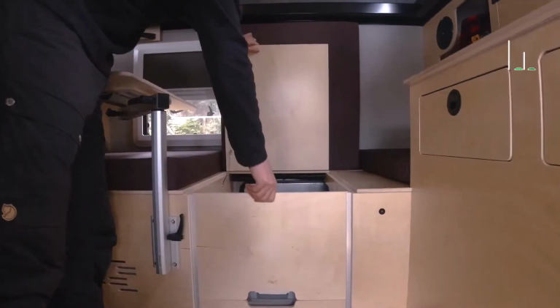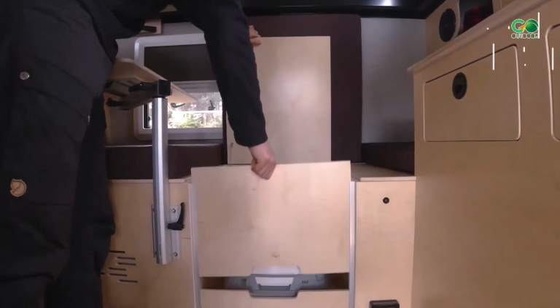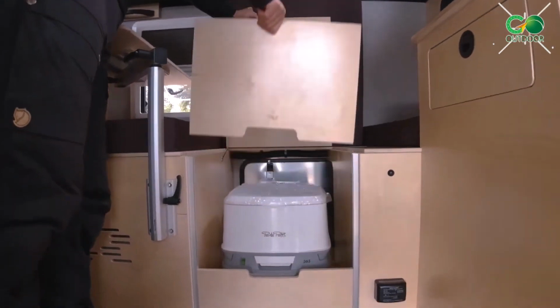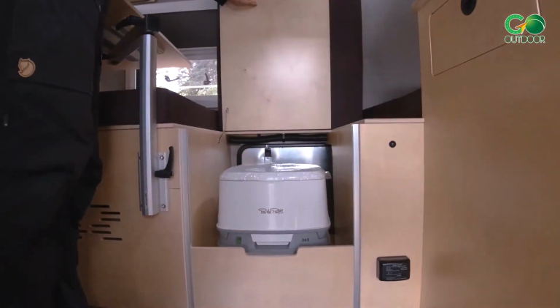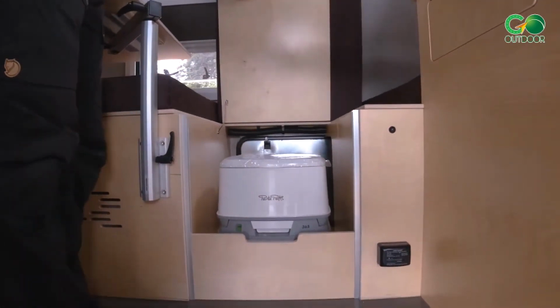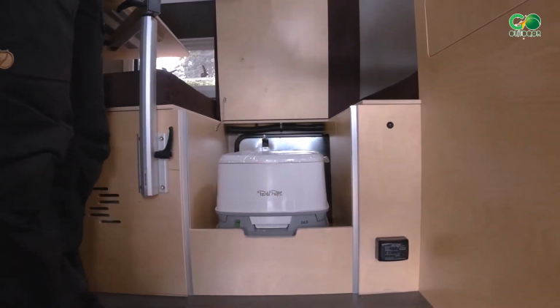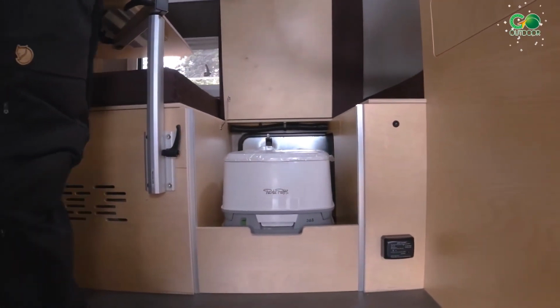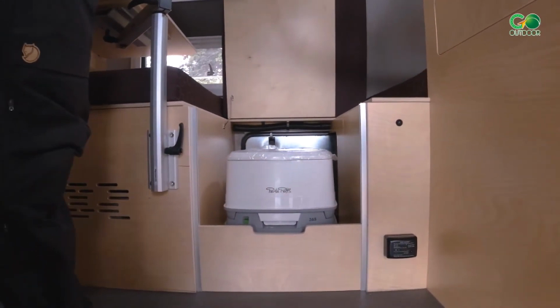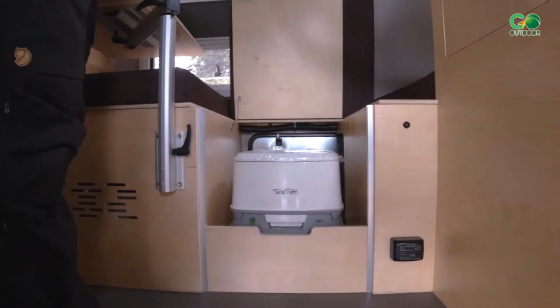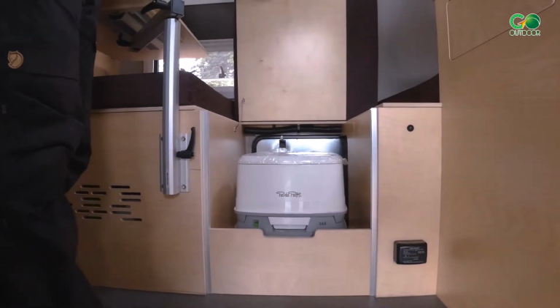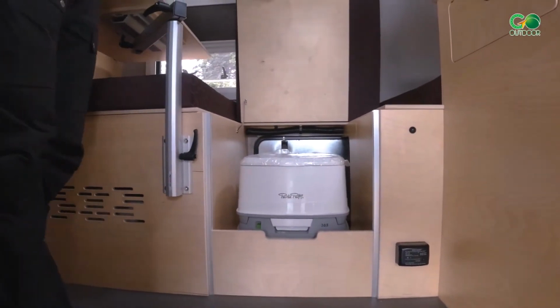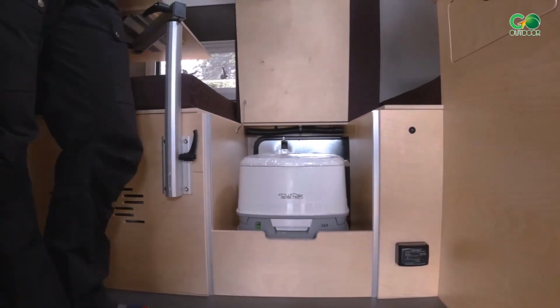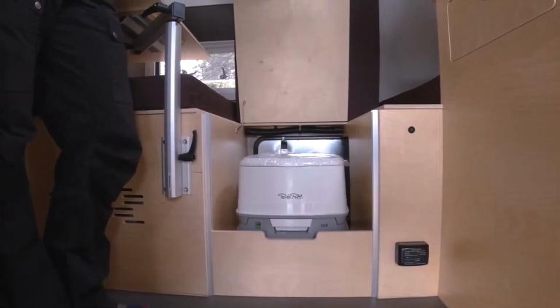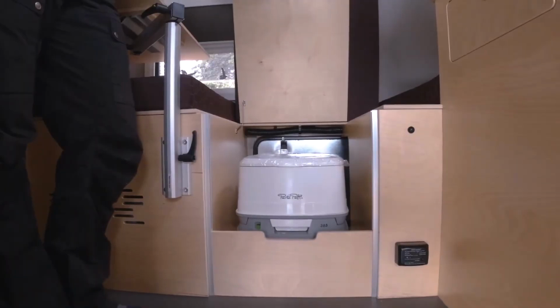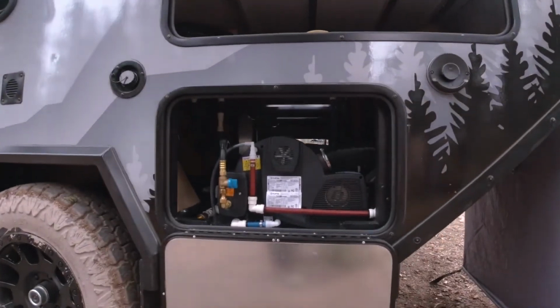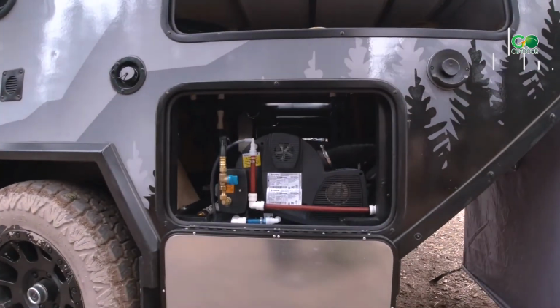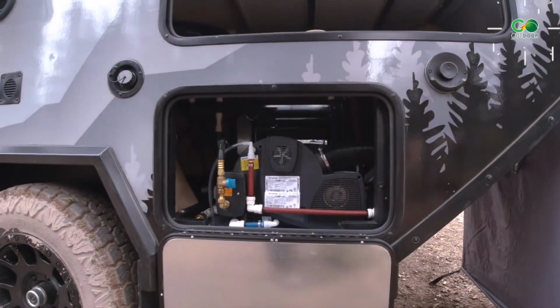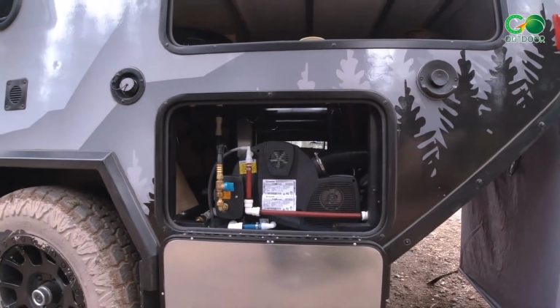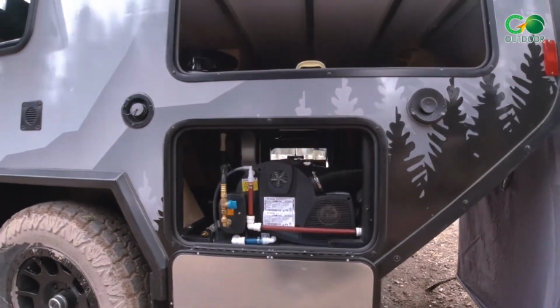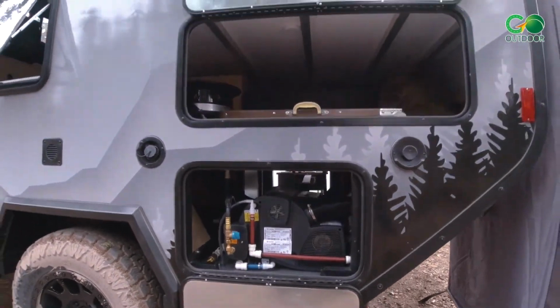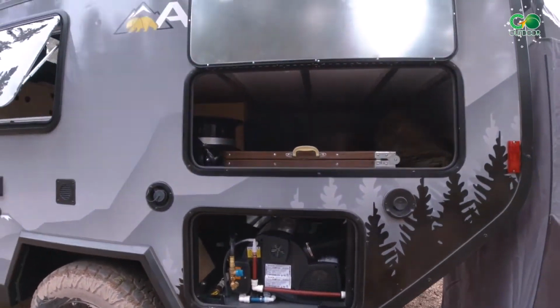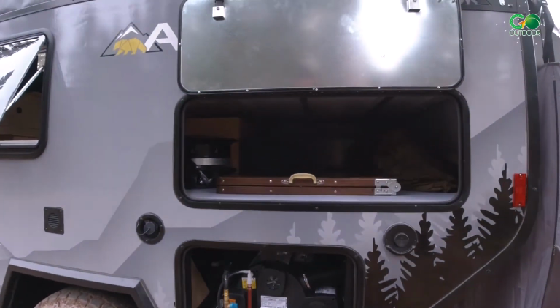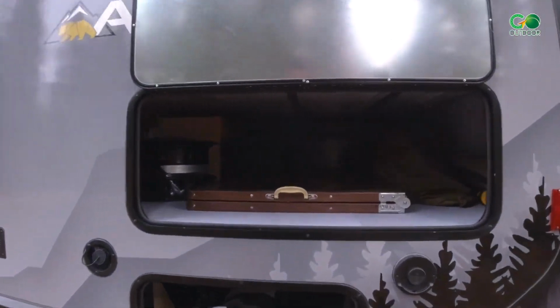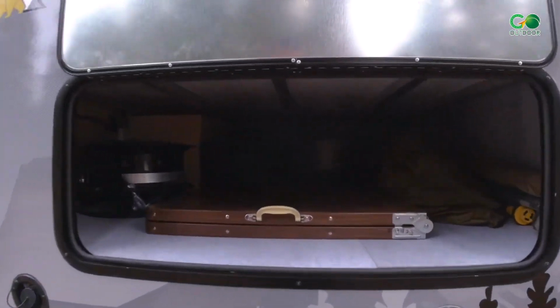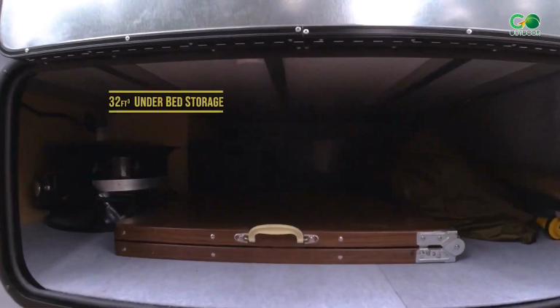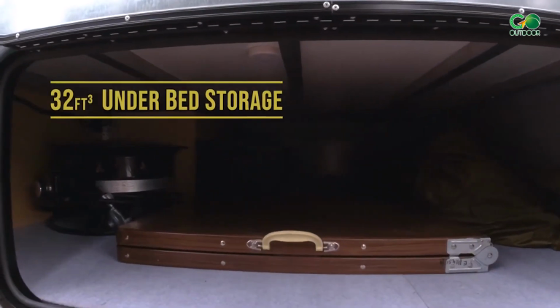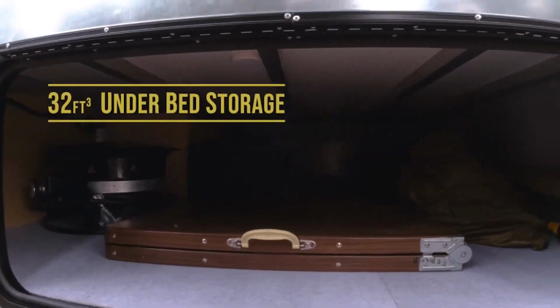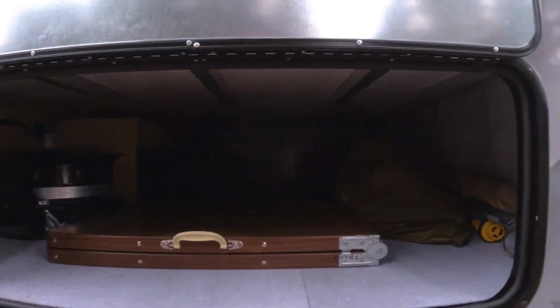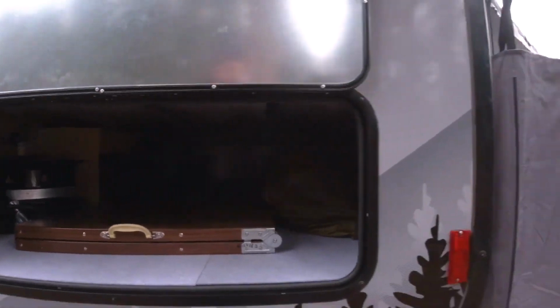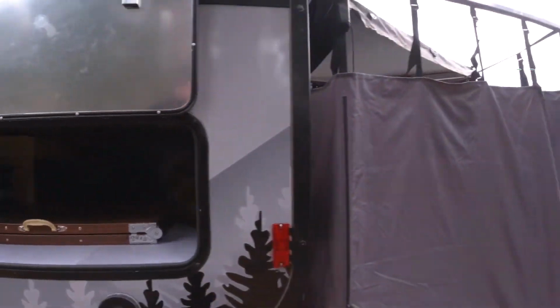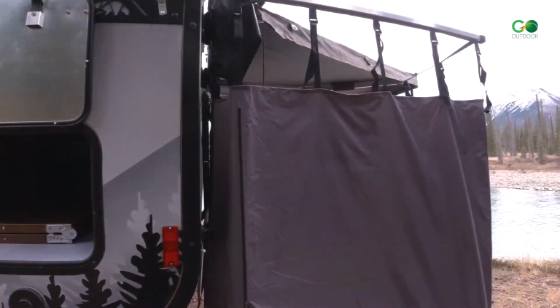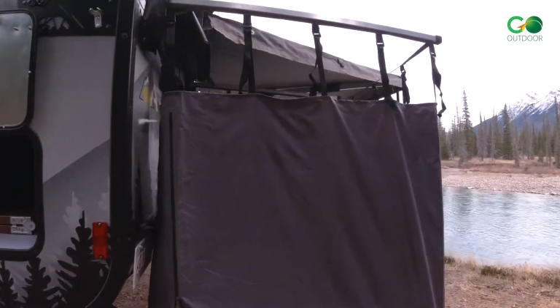There's a portable toilet that can be used inside, but there's also outdoor access so it can easily be removed through the side and transported to the private outdoor shower room. In addition, it has a sleeping space for 4 and a weight of 3,500 pounds.